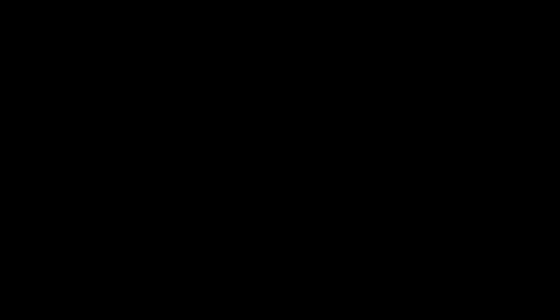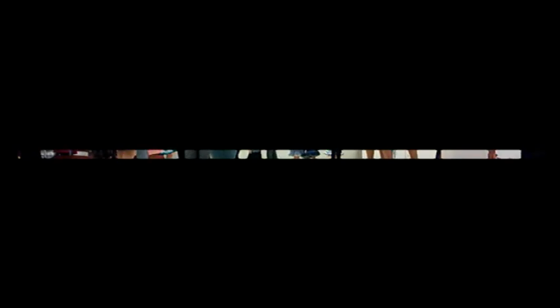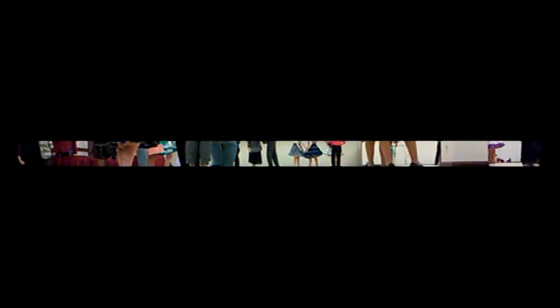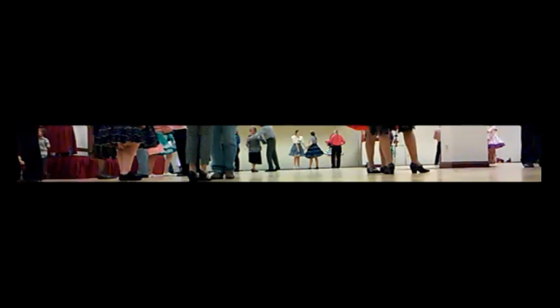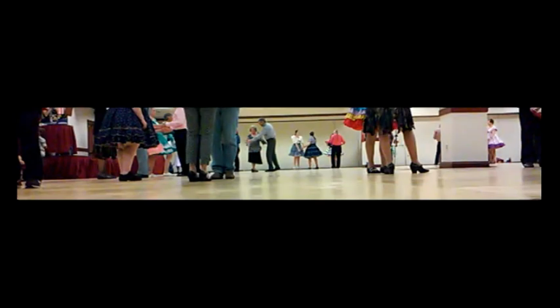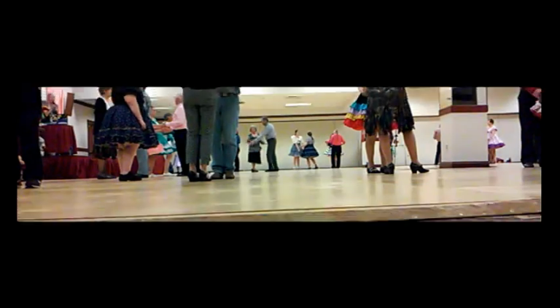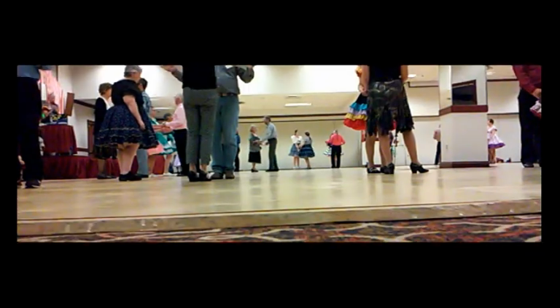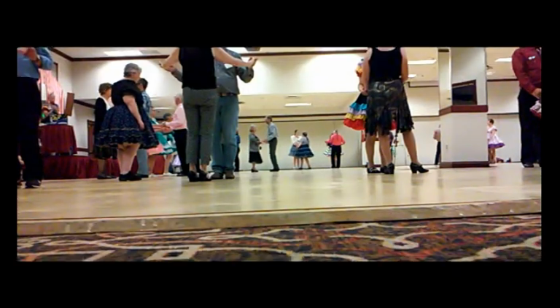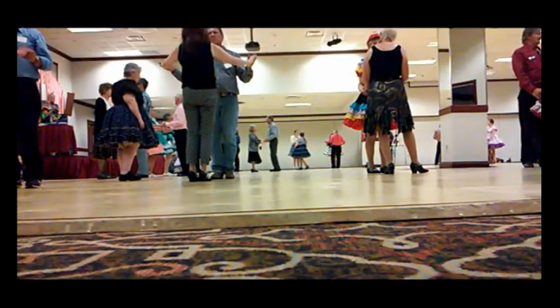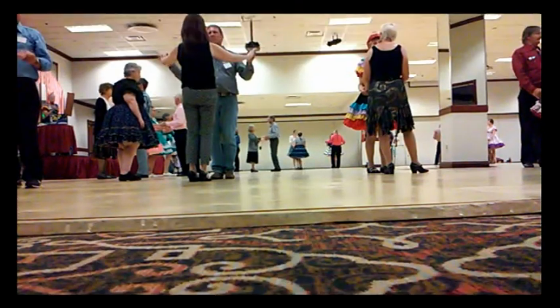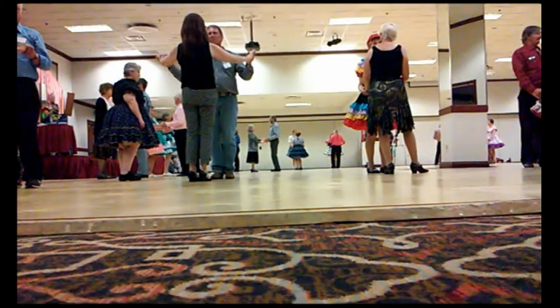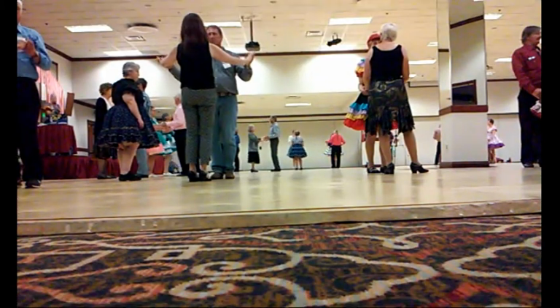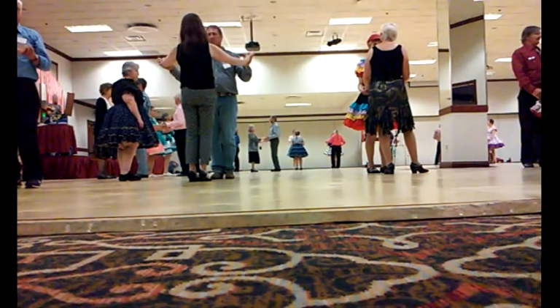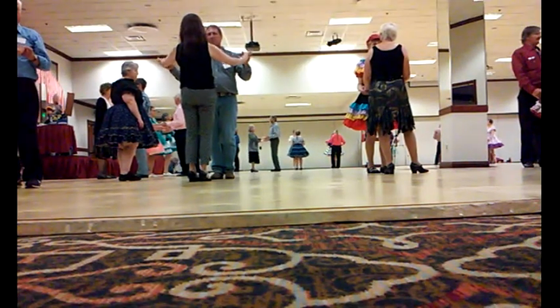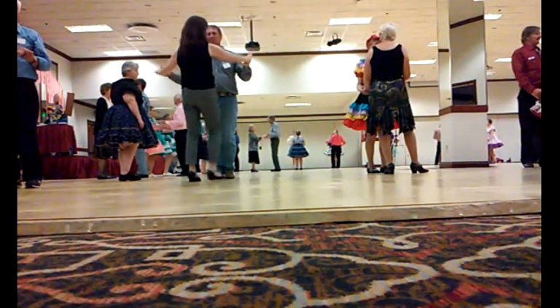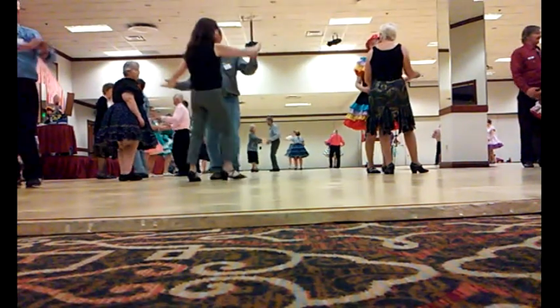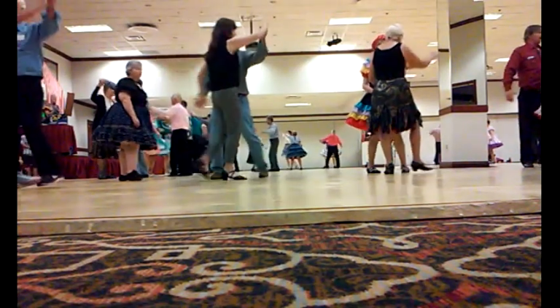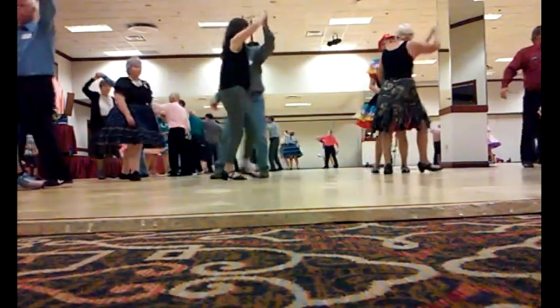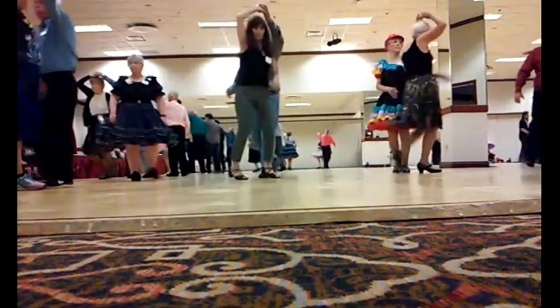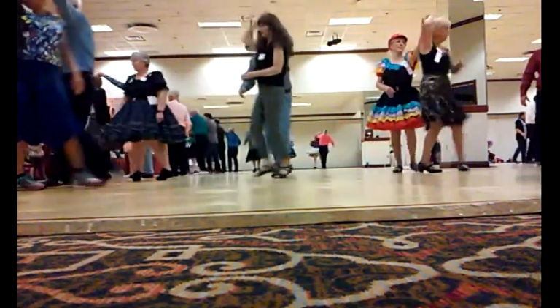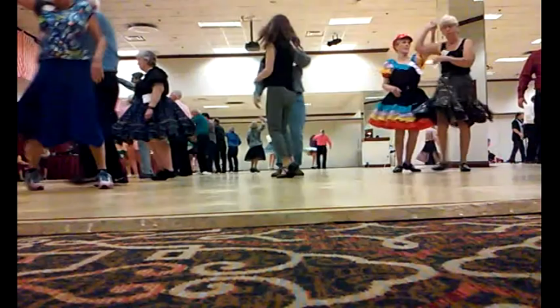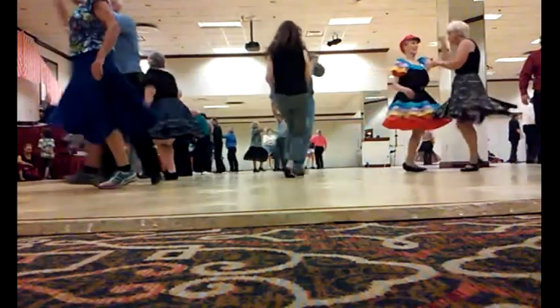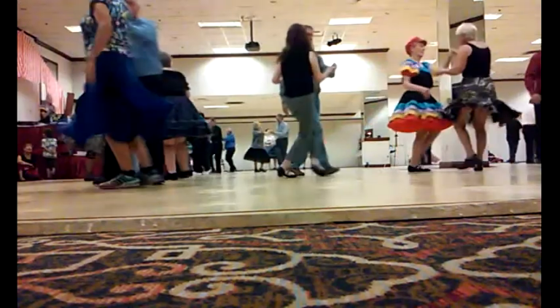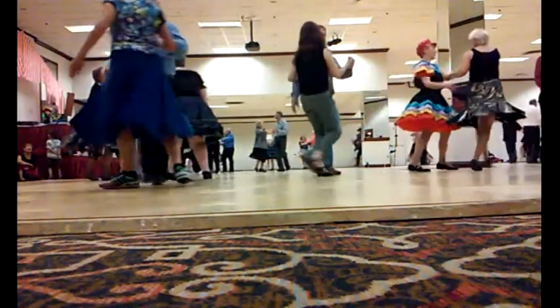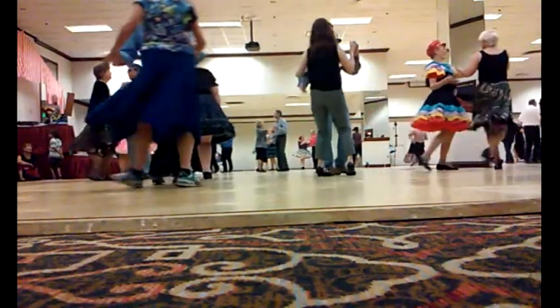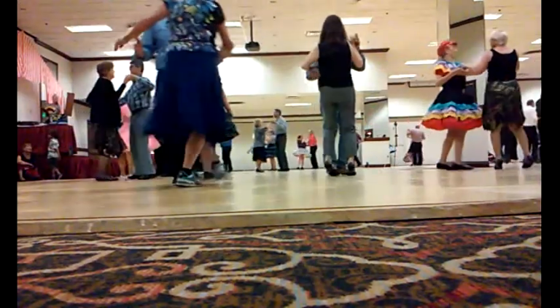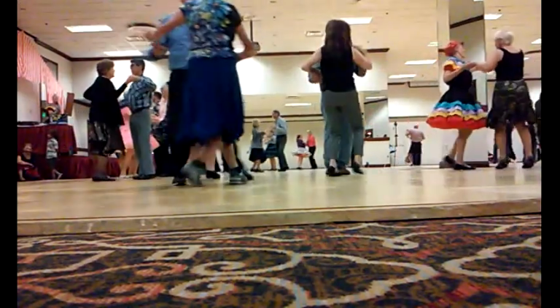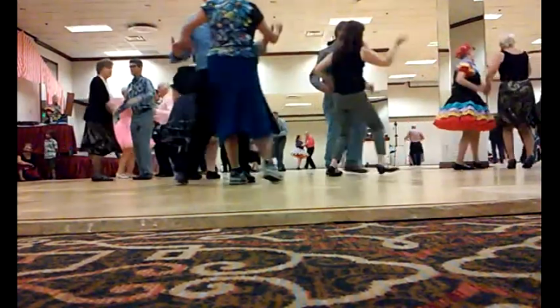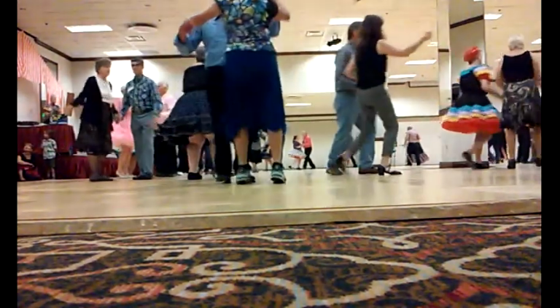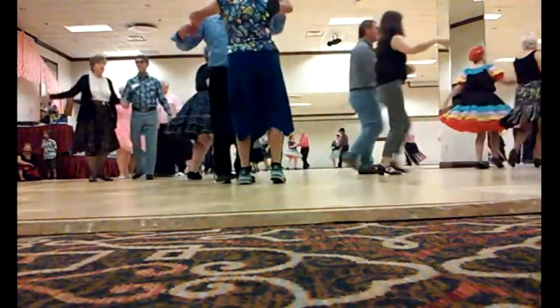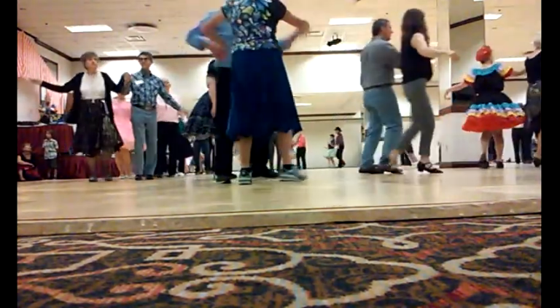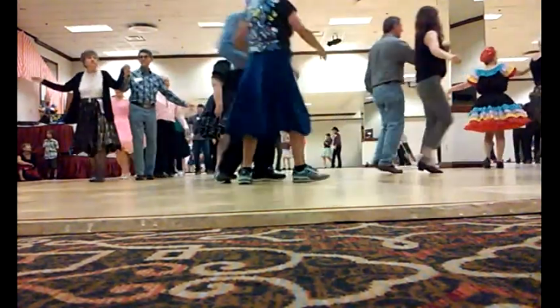This is a waltz. Twirl line. Through face. Close butterfly. Waltz away. And together.